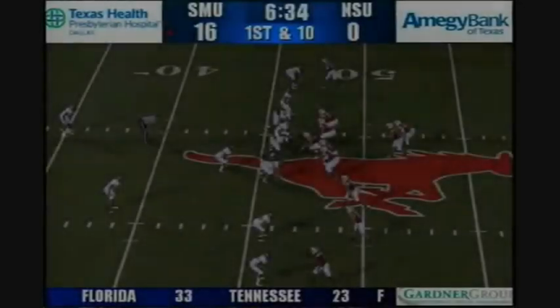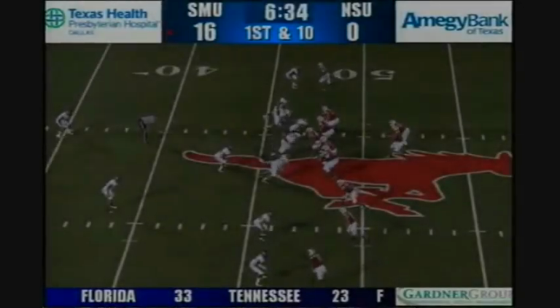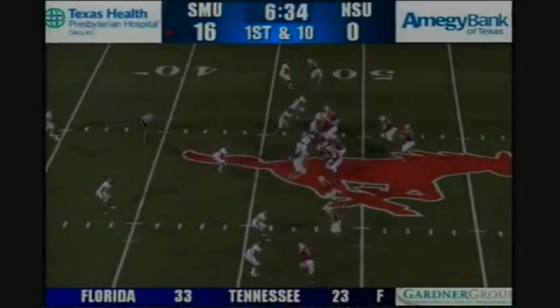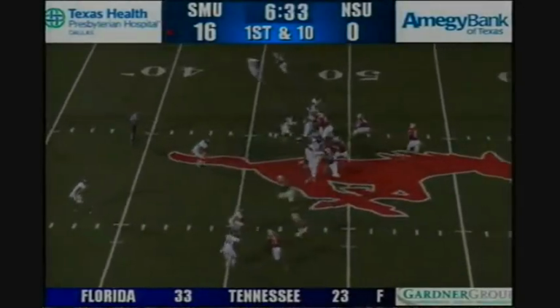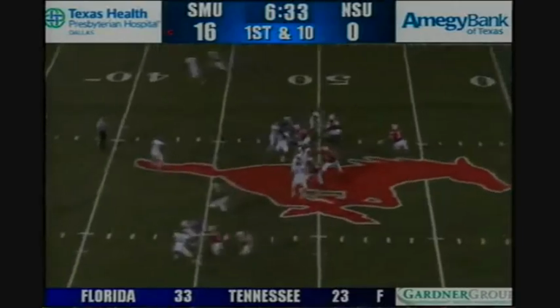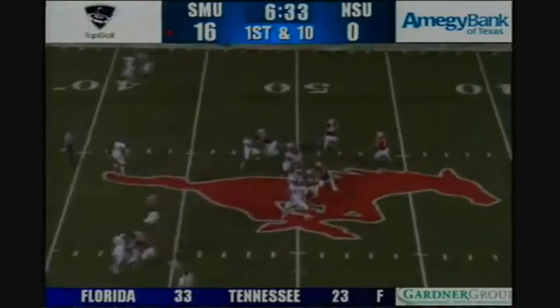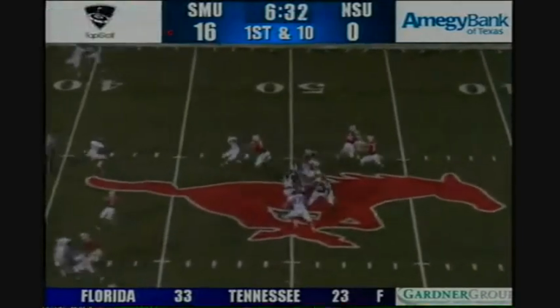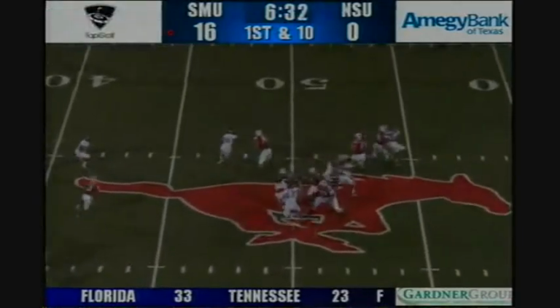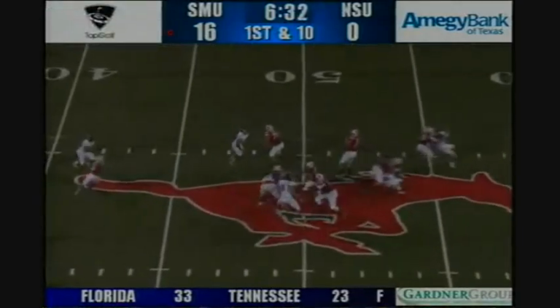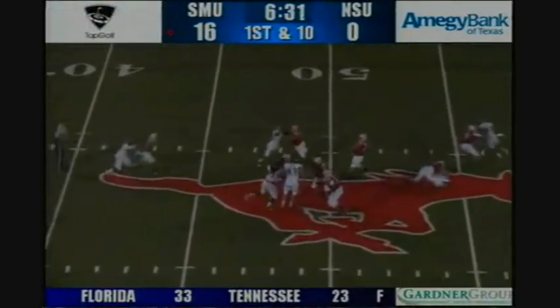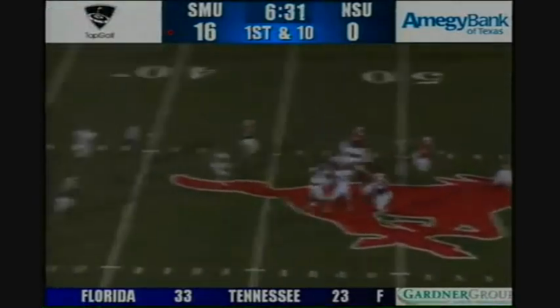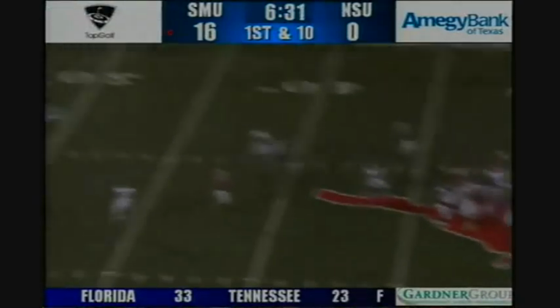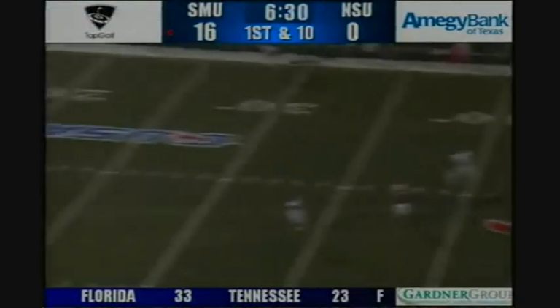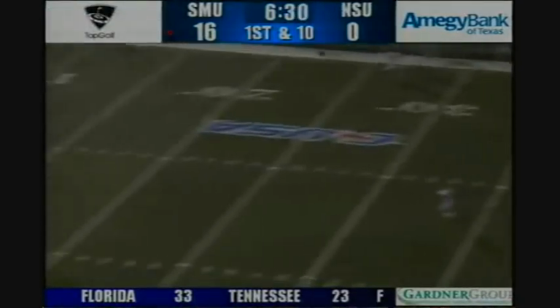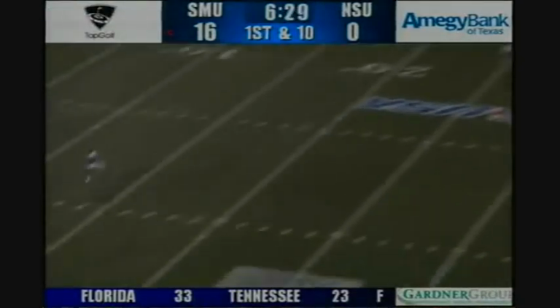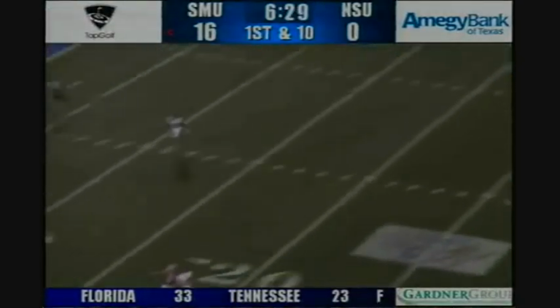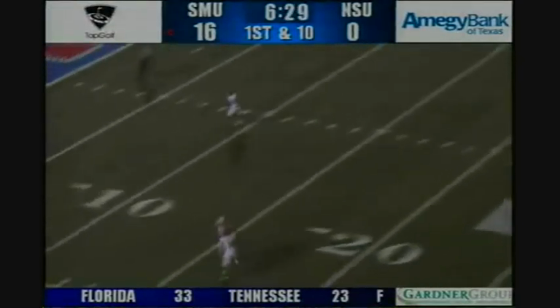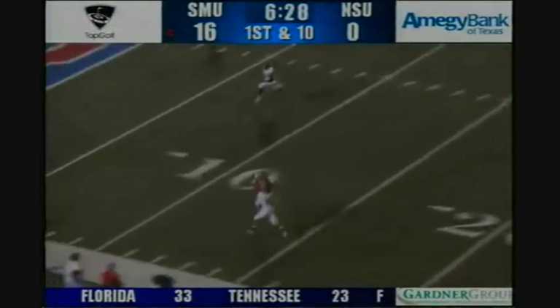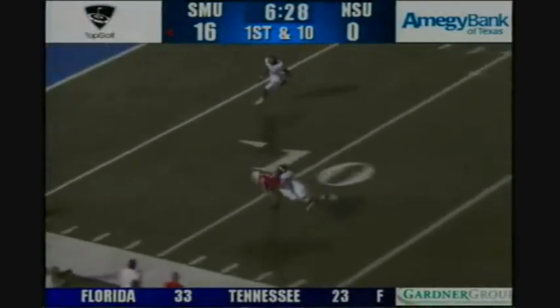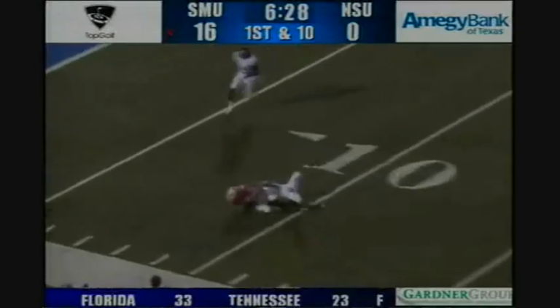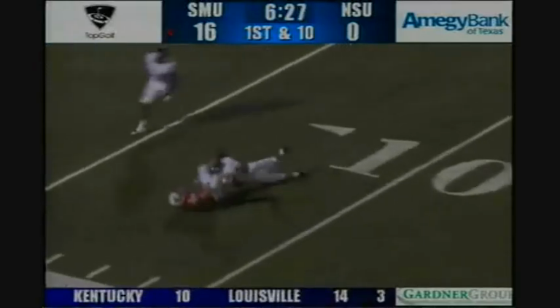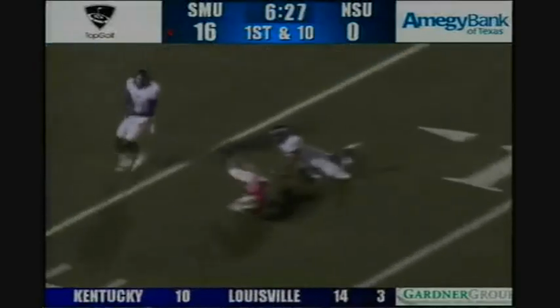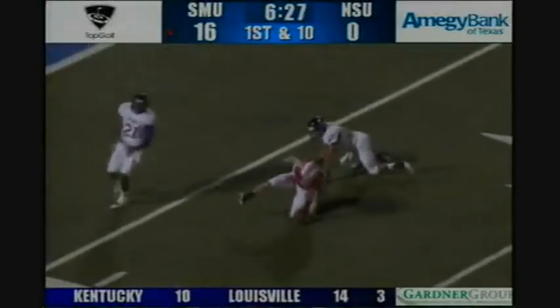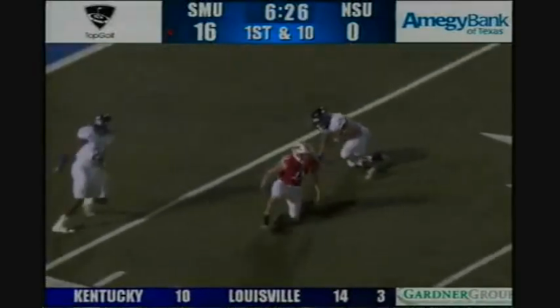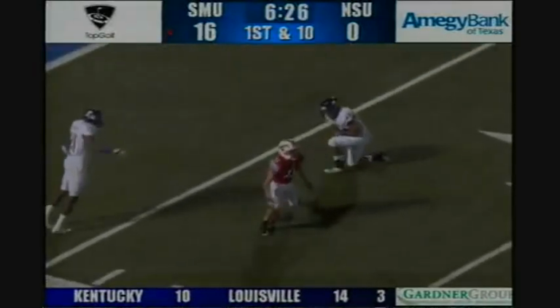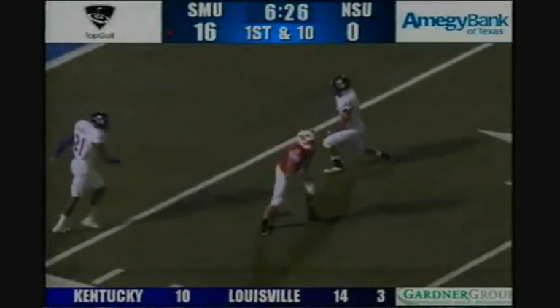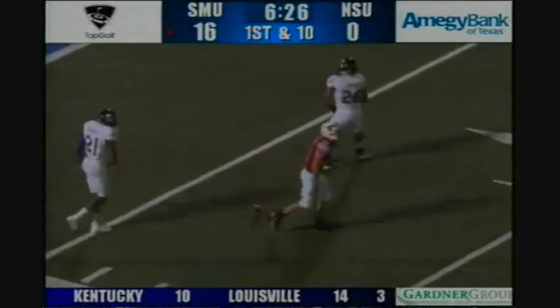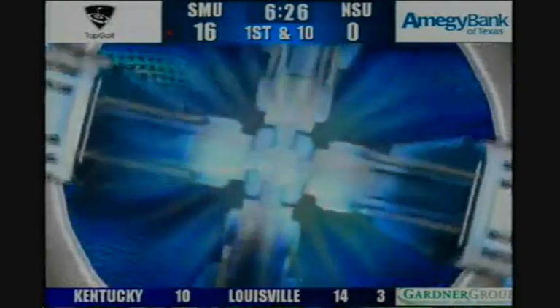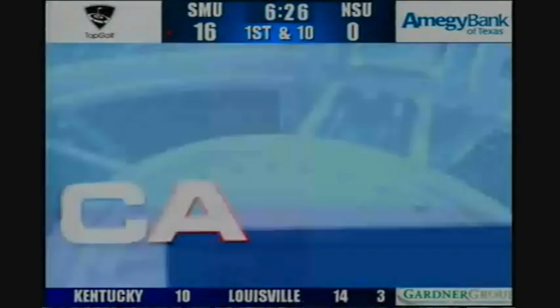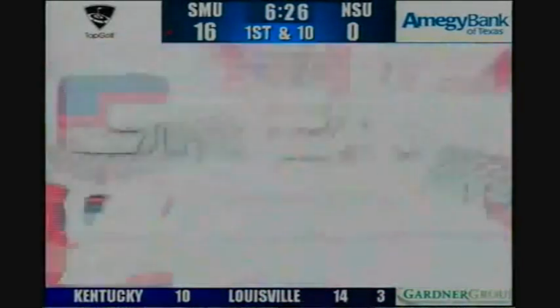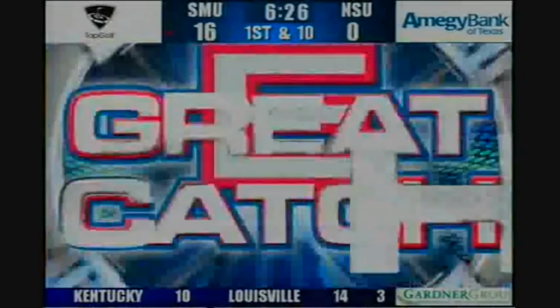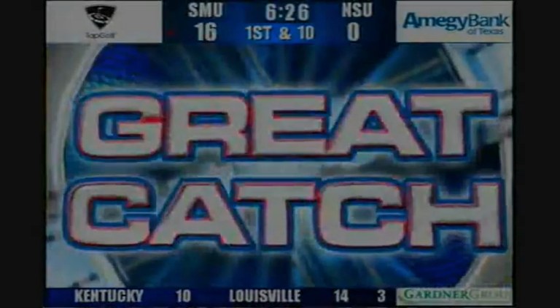Three receivers left, one right, there's a blitz from Northwestern State, the Mustangs pick it up, Padron's going to loft it deep down the left side for Cole Beasley — great adjustment on the ball at the 10-yard line, first down and goal SMU.